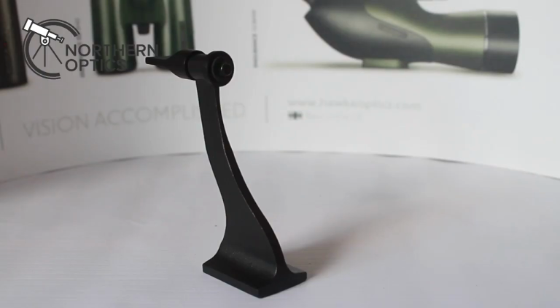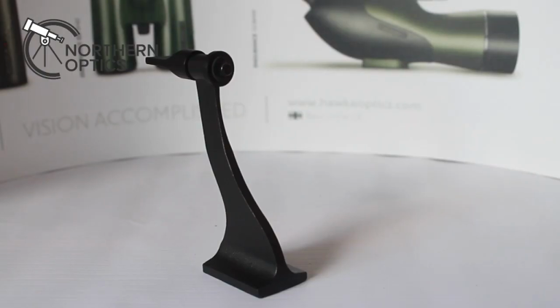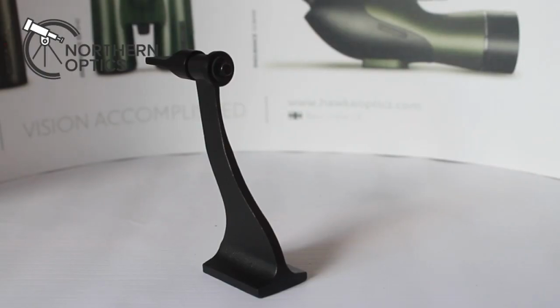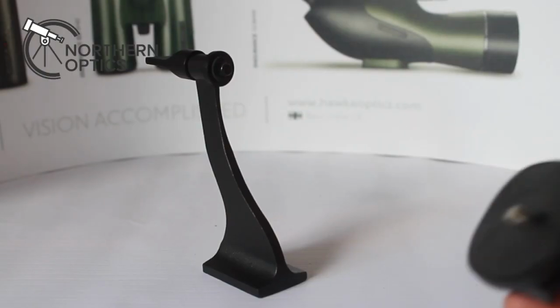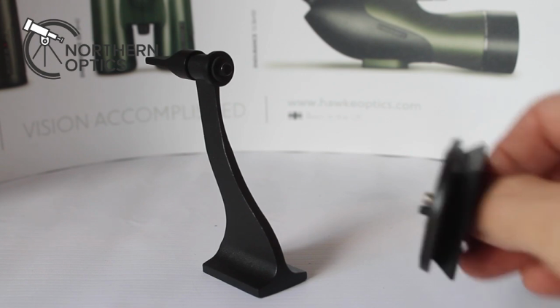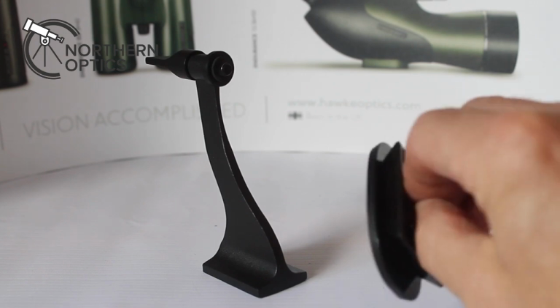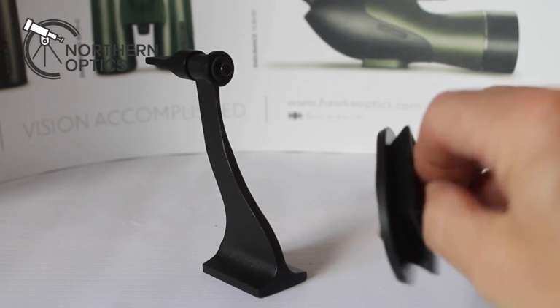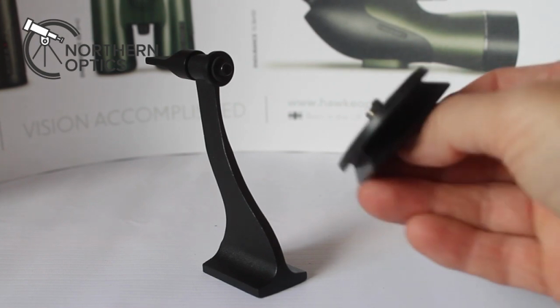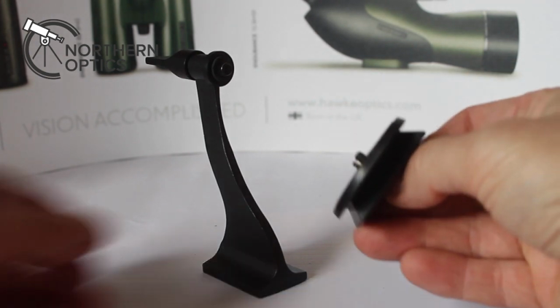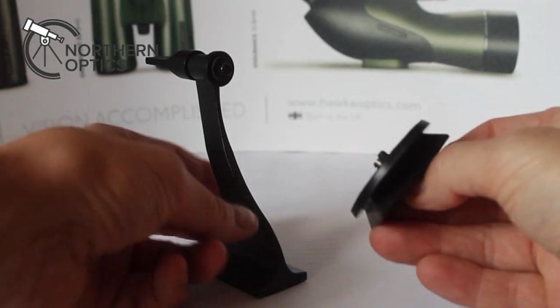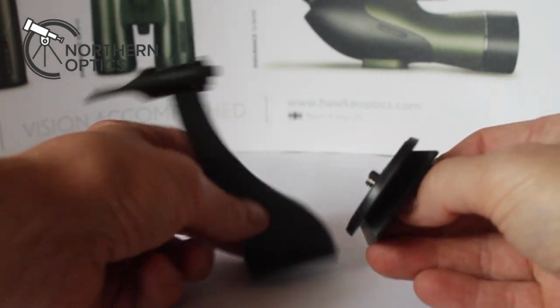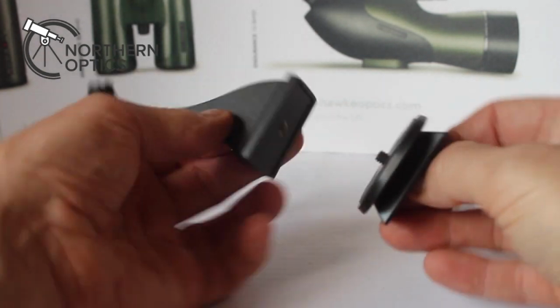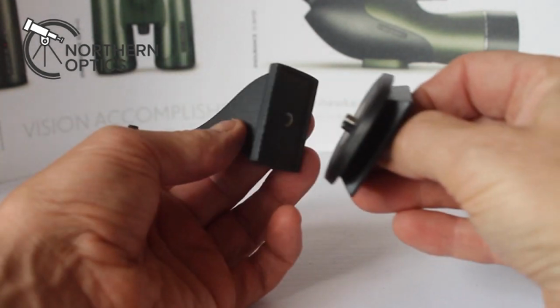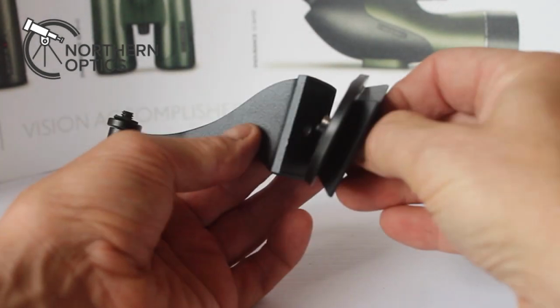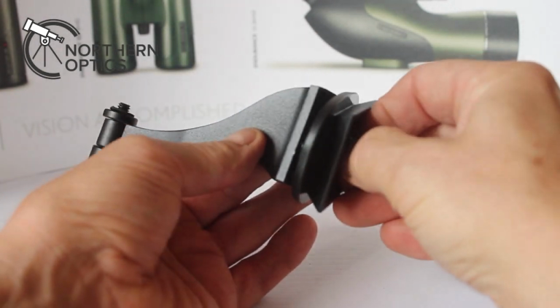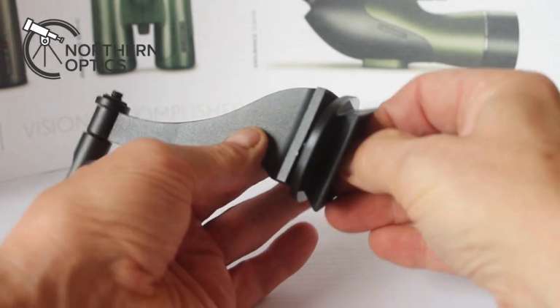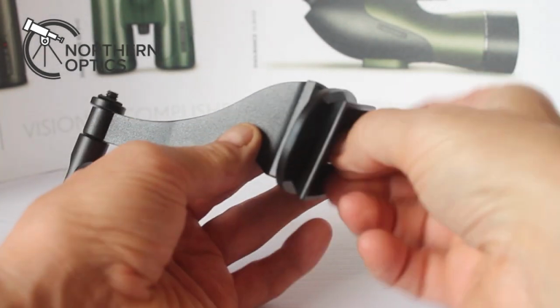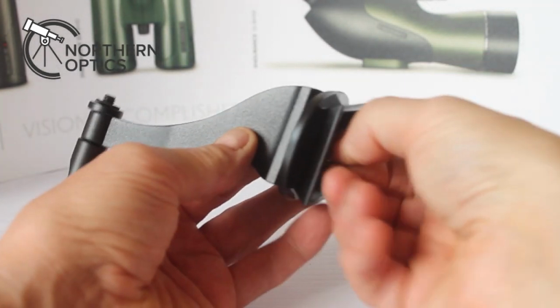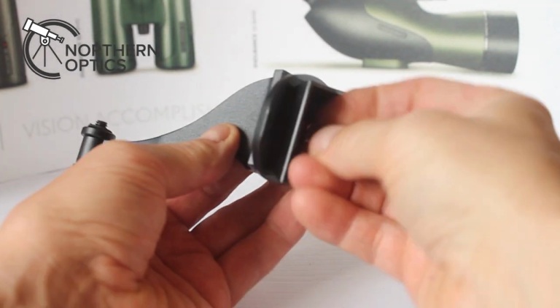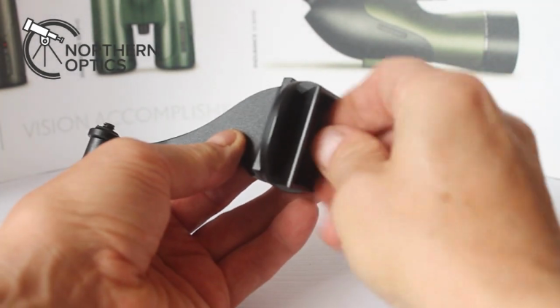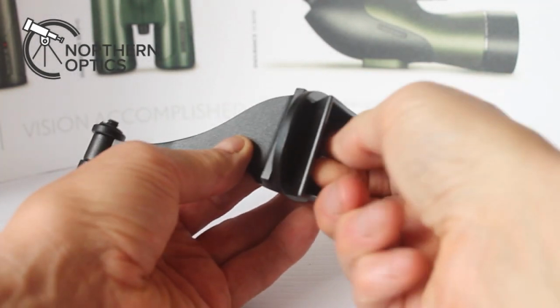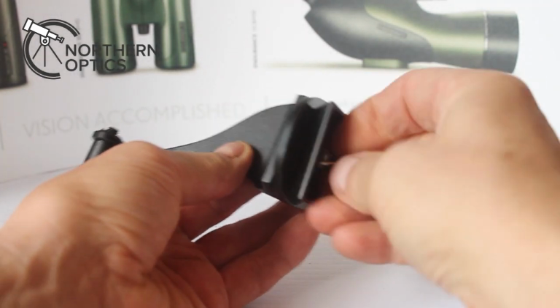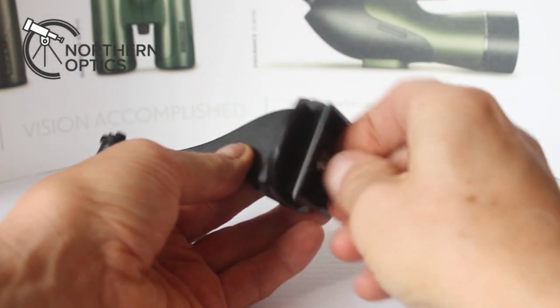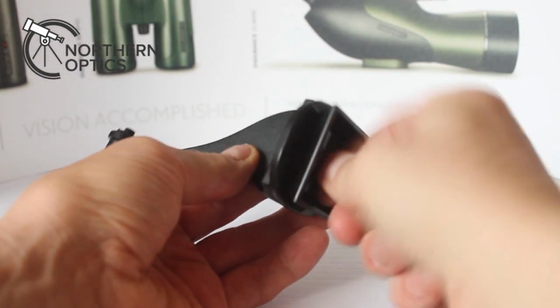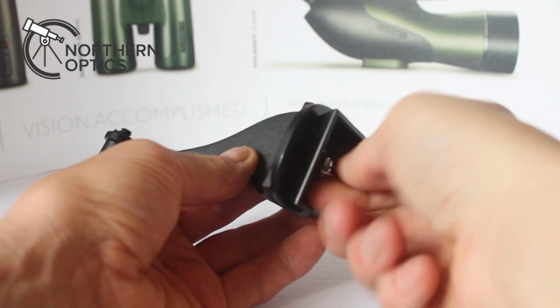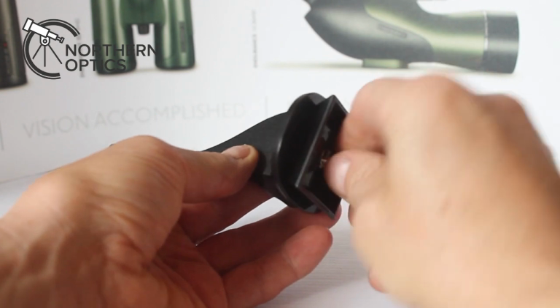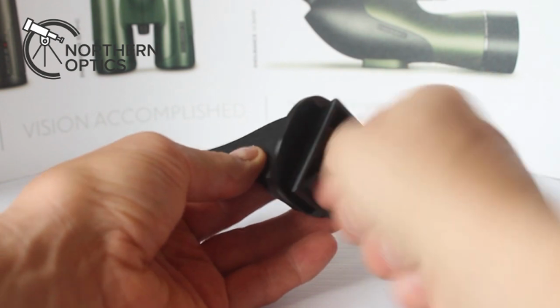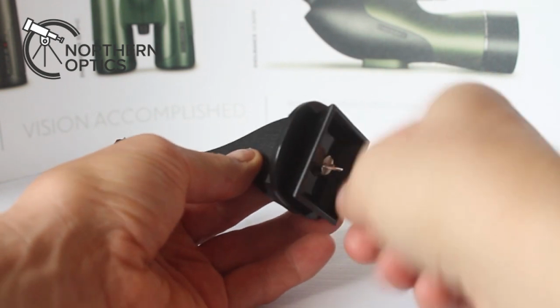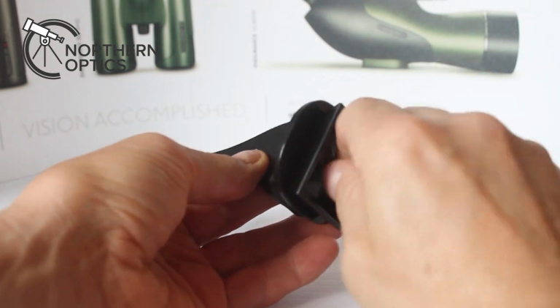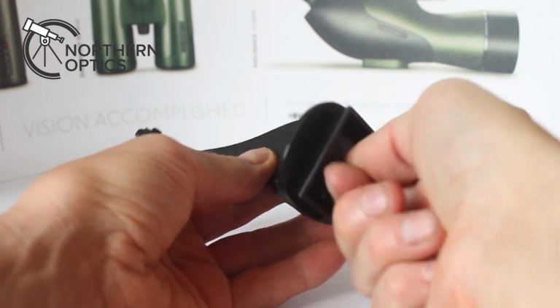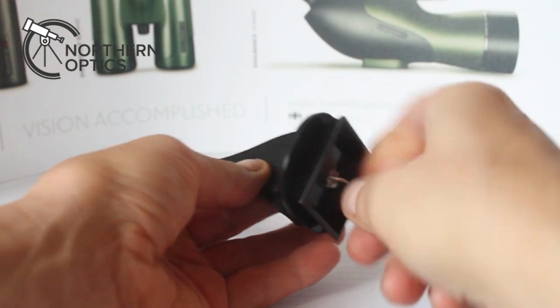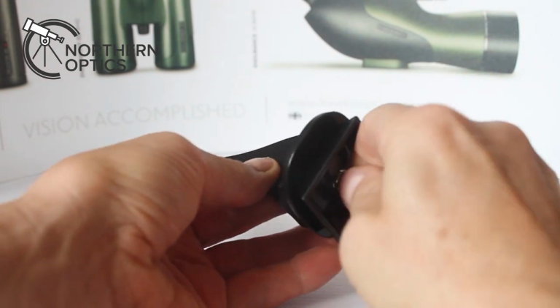Then remove the tripod plate from the tripod and screw it securely to the underside of the binoculars.